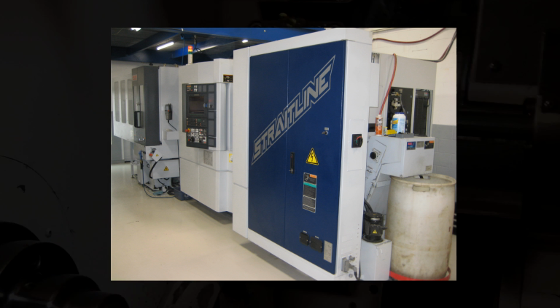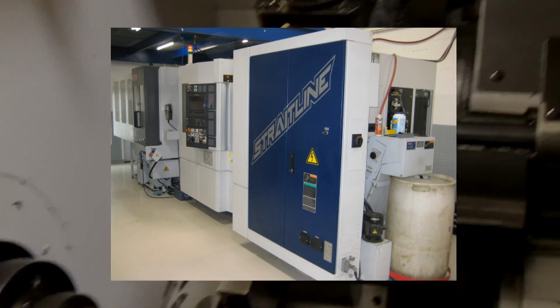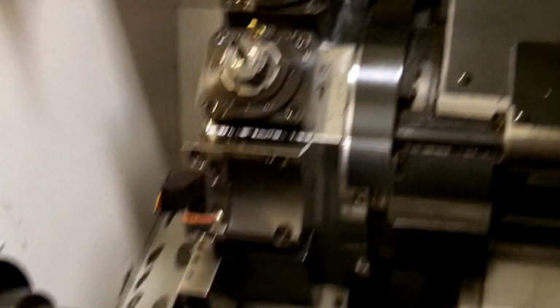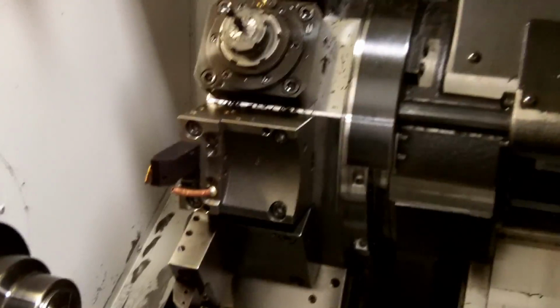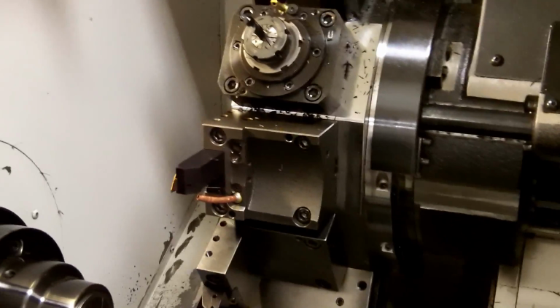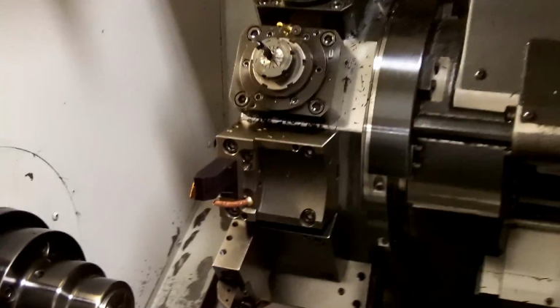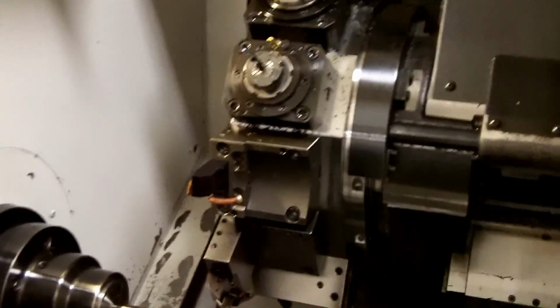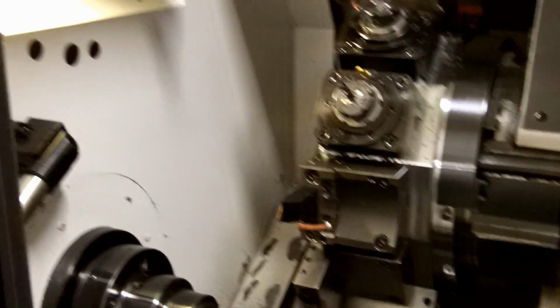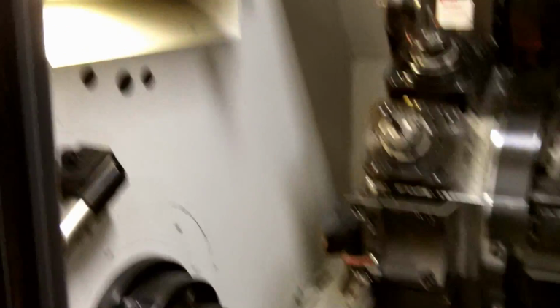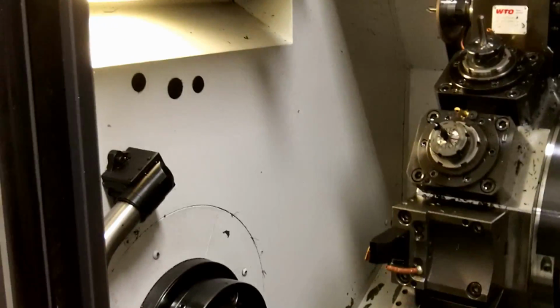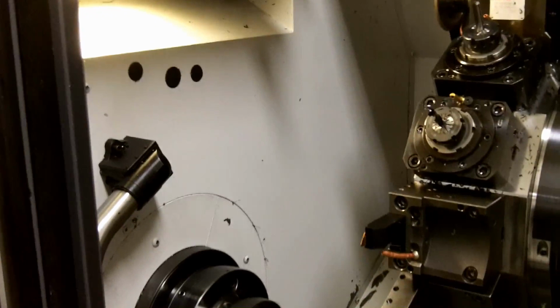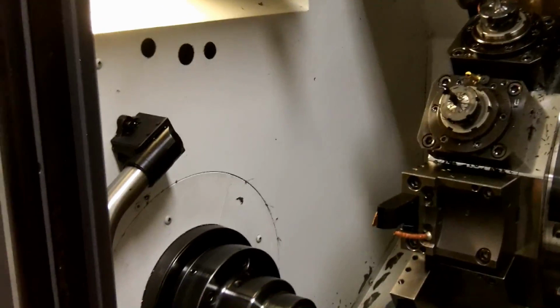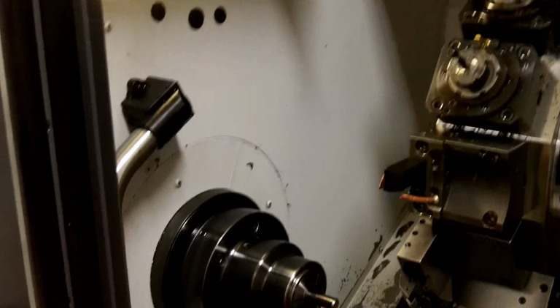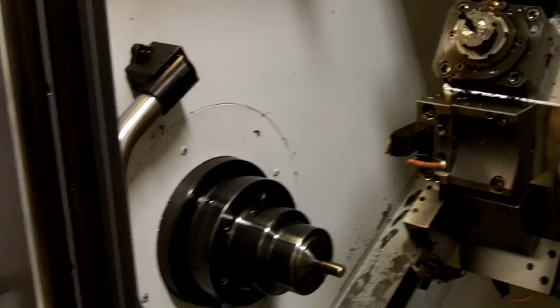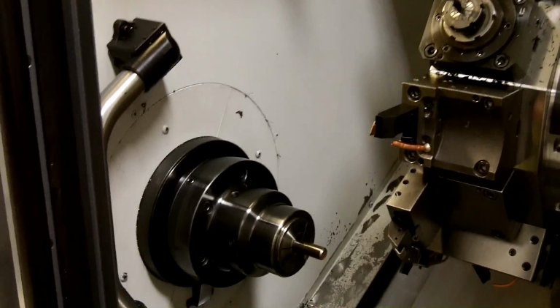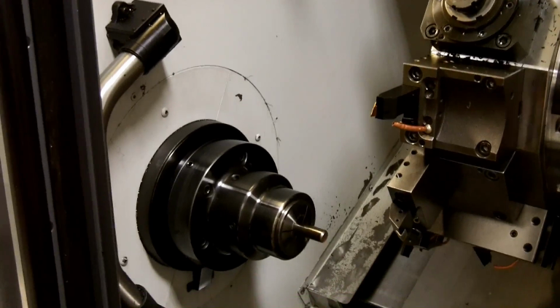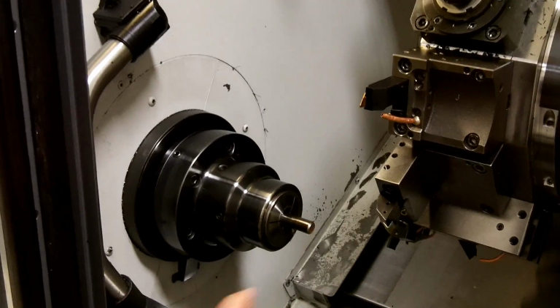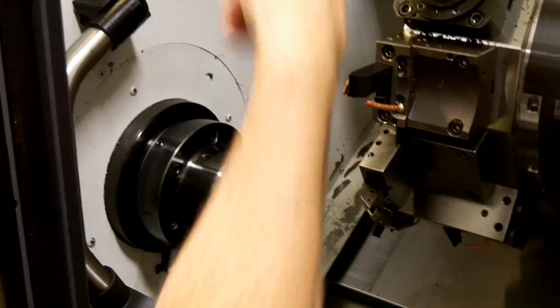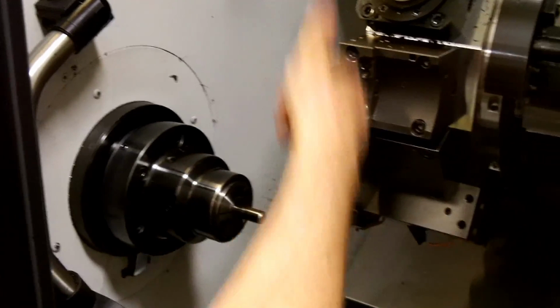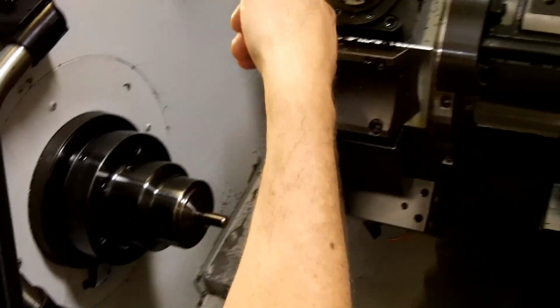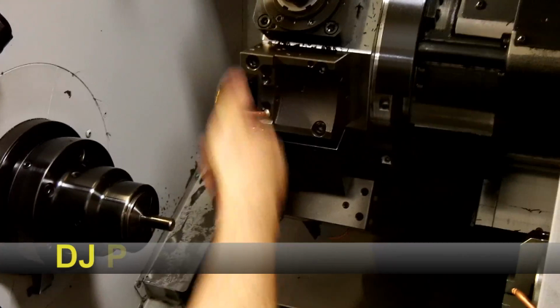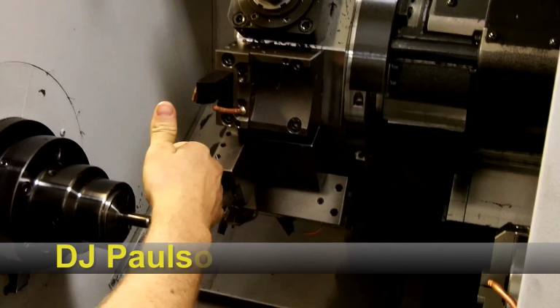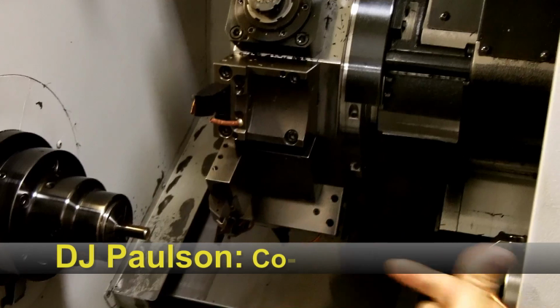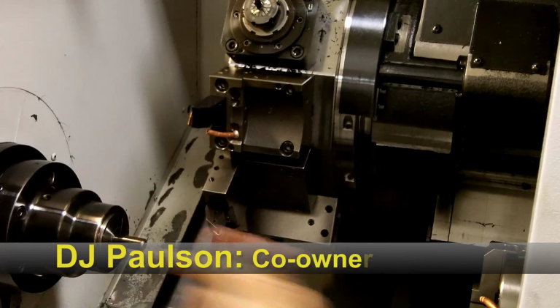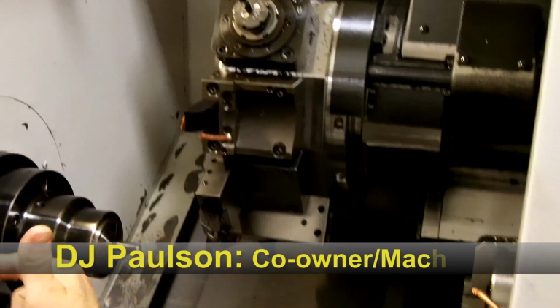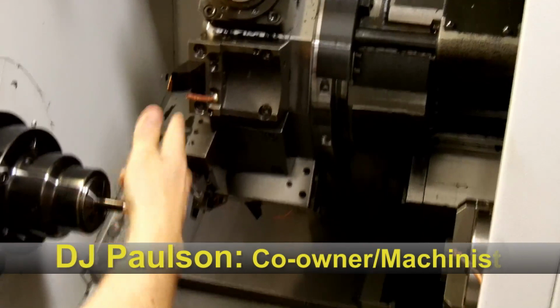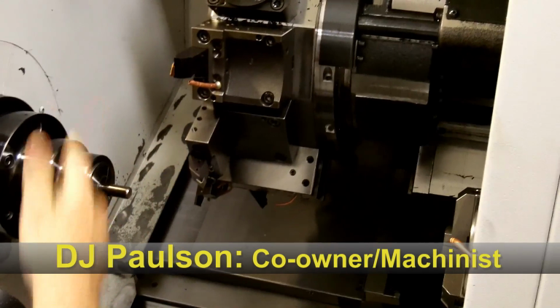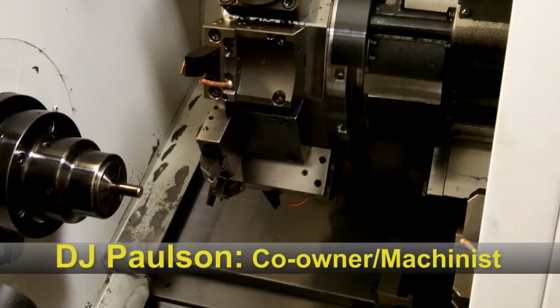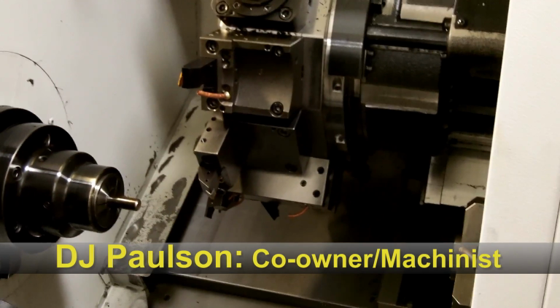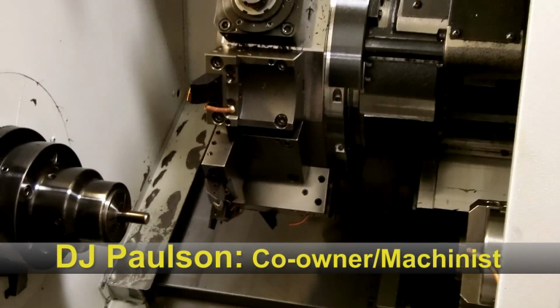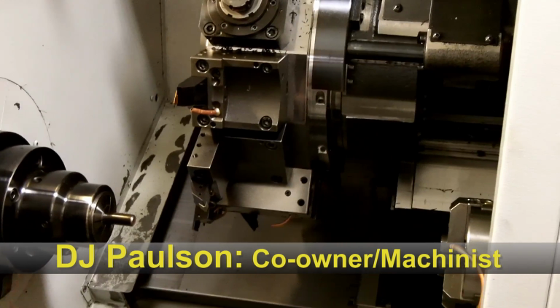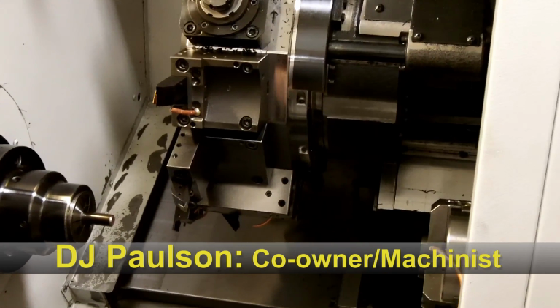So a little rundown on this machine — it's a twin spindle CNC lathe with a Y axis, so the tools move up and down, back and forth, in and out: X, Y, Z.